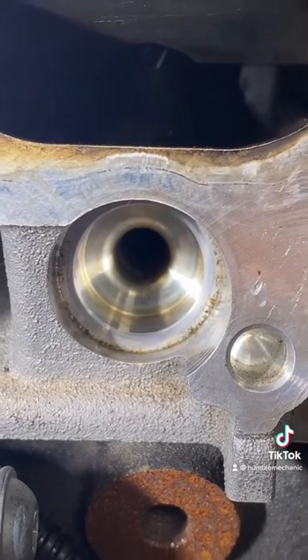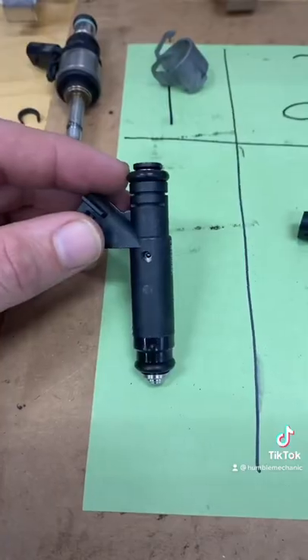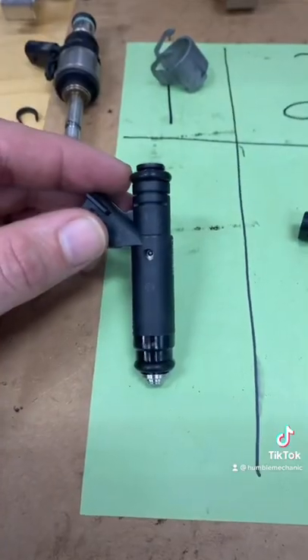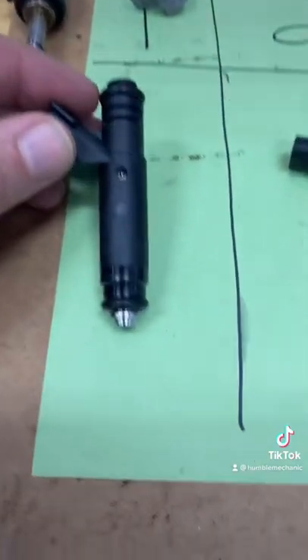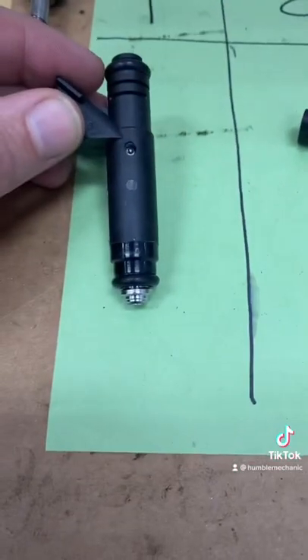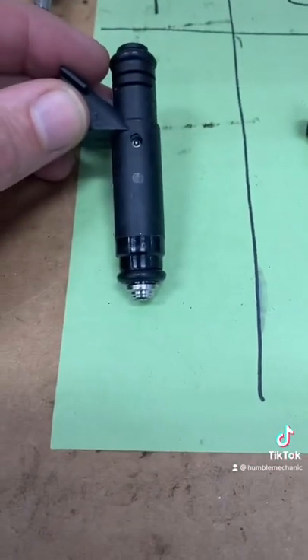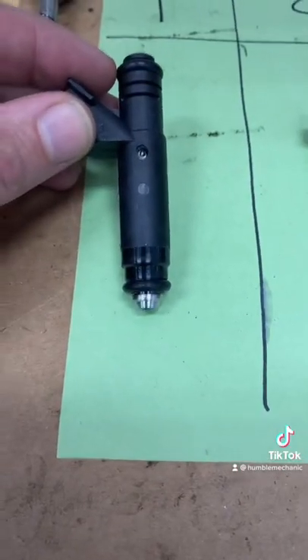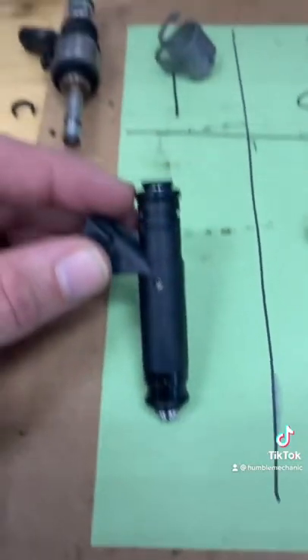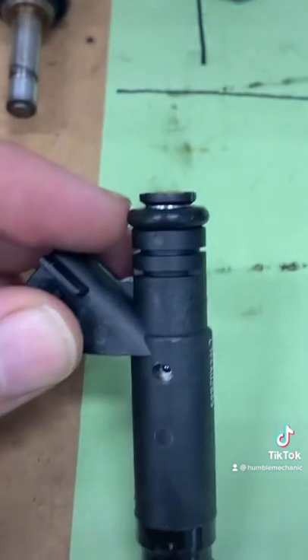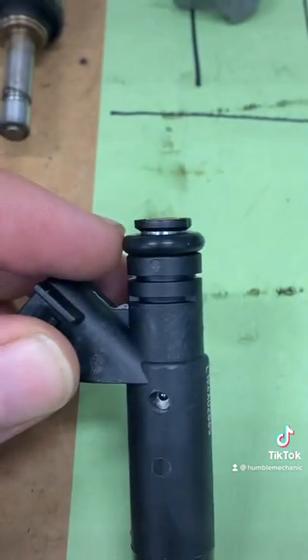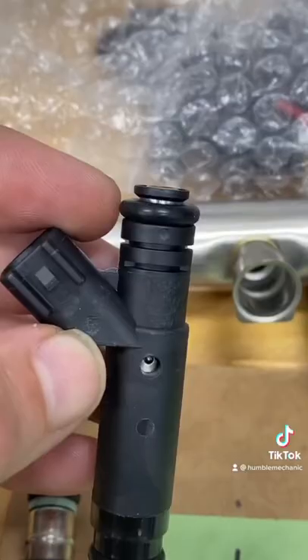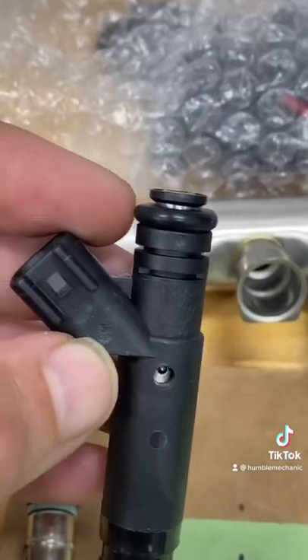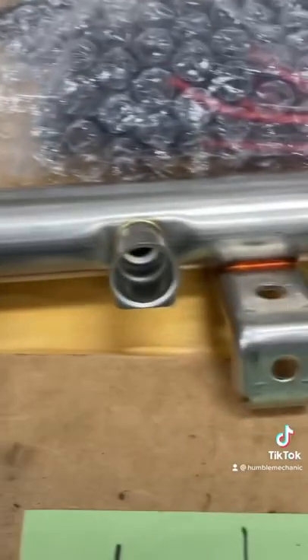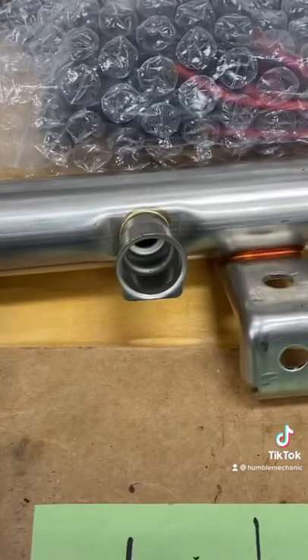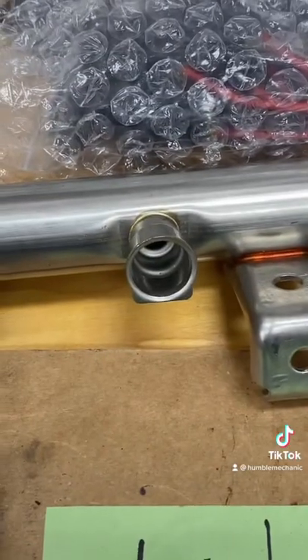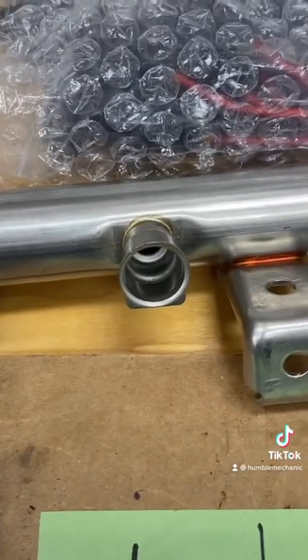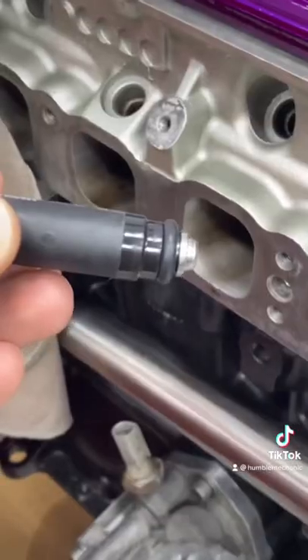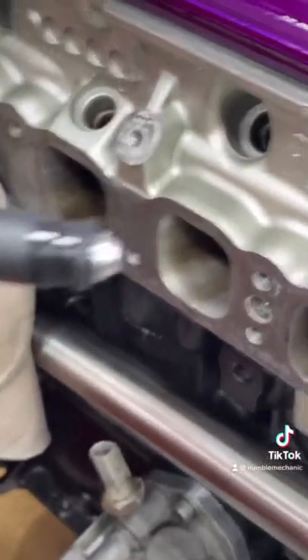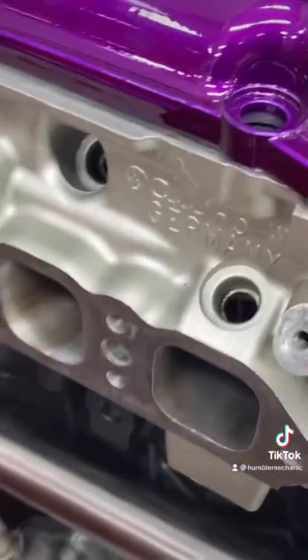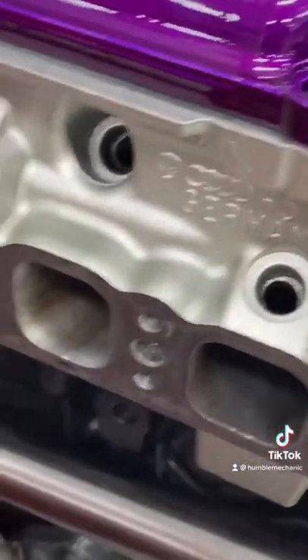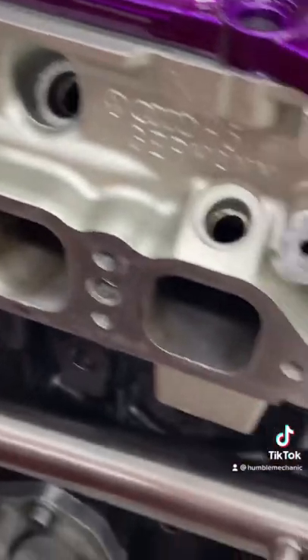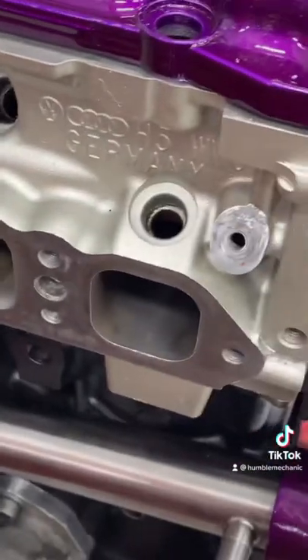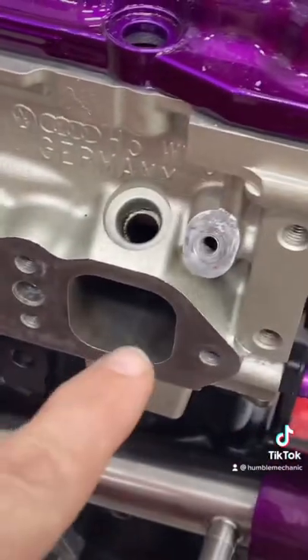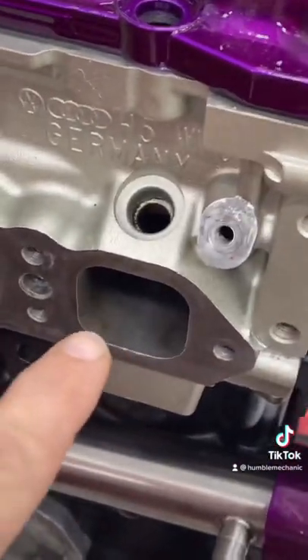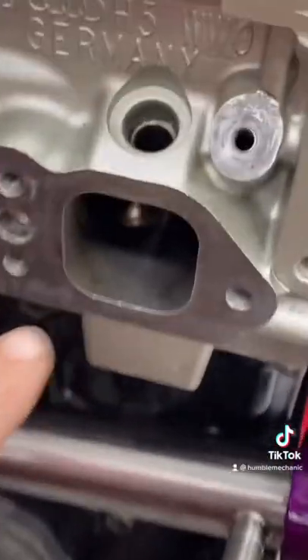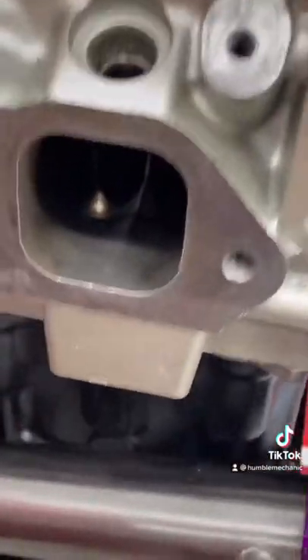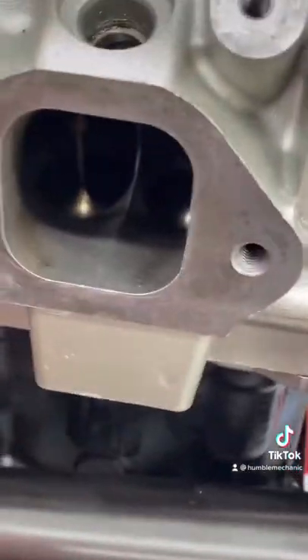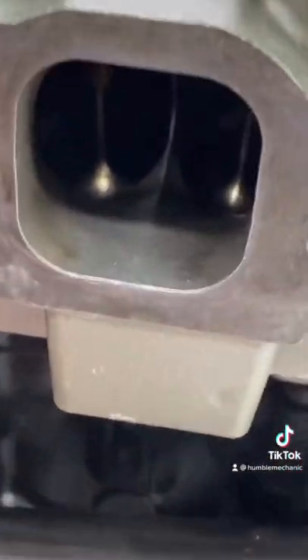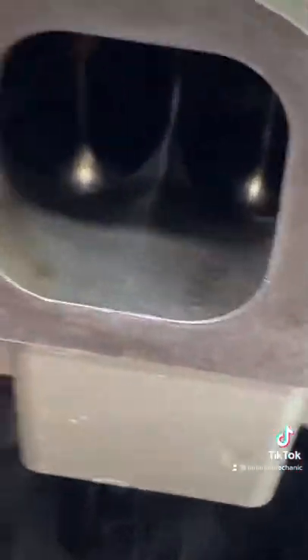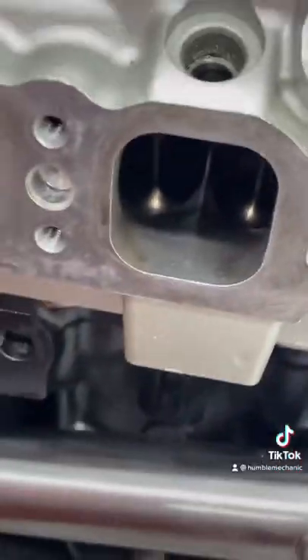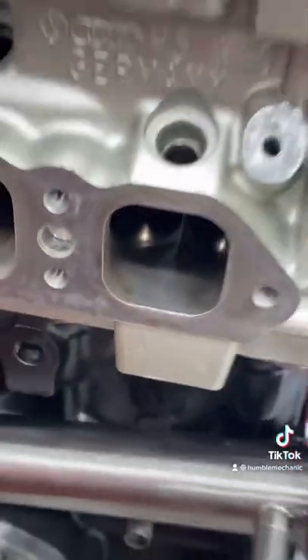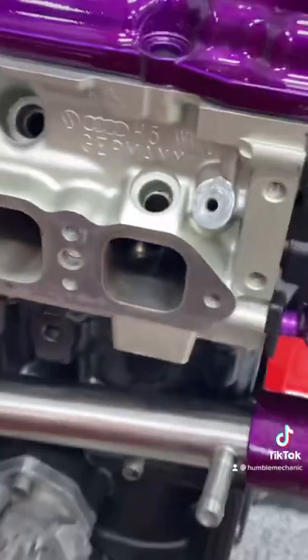On our port injector, we have O-rings on the bottom and the top side. Top side goes into the fuel rail, bottom side goes into the cylinder head, which then injects fuel onto the backside of the intake valves.